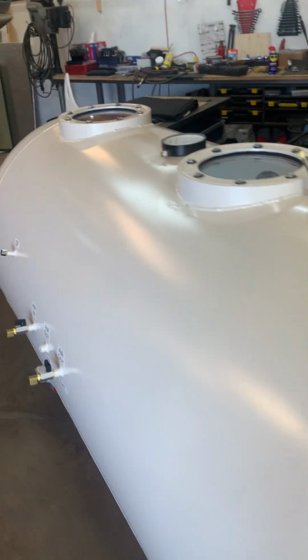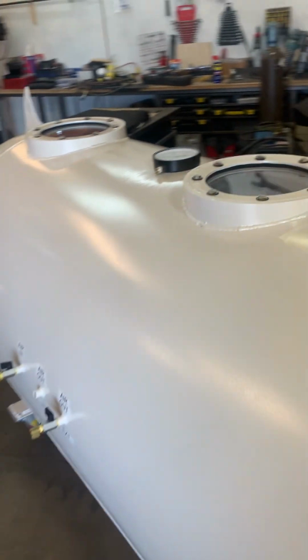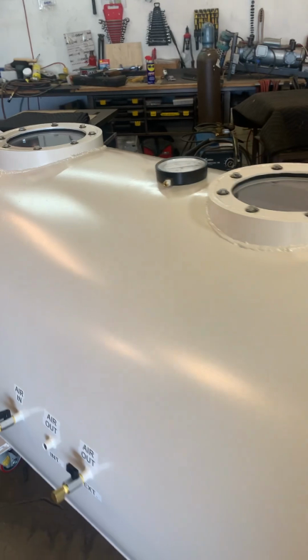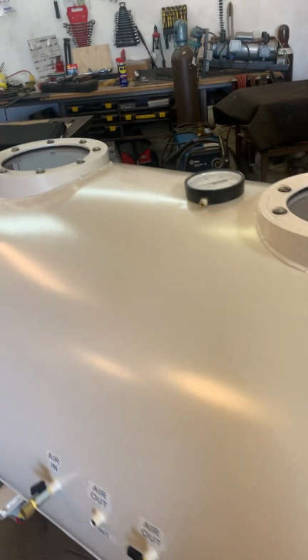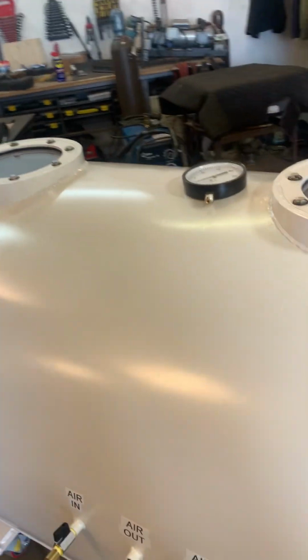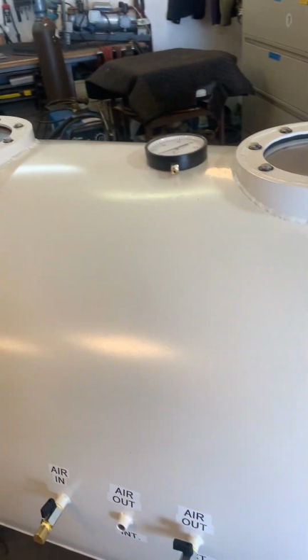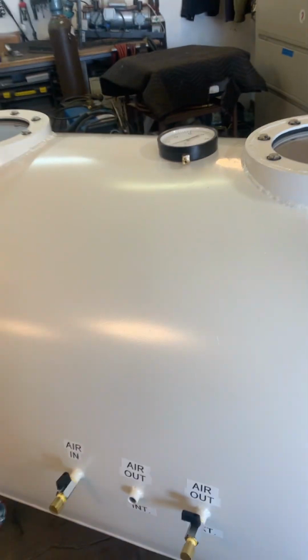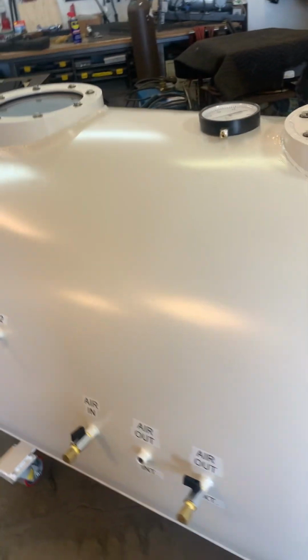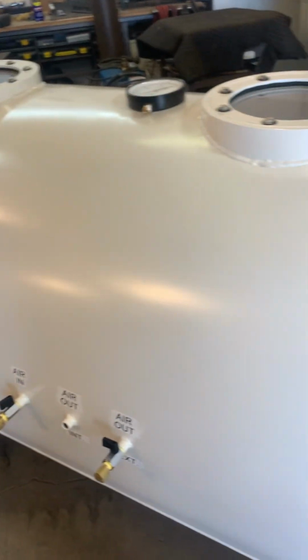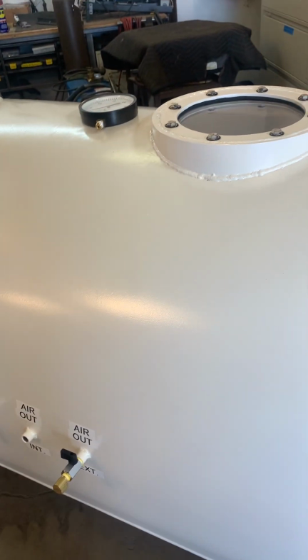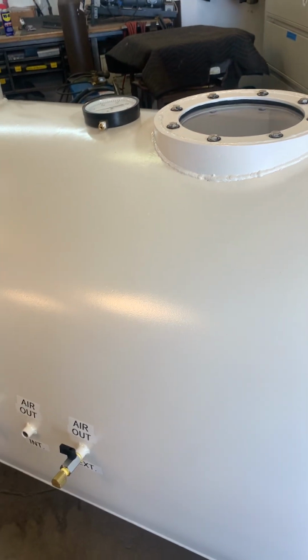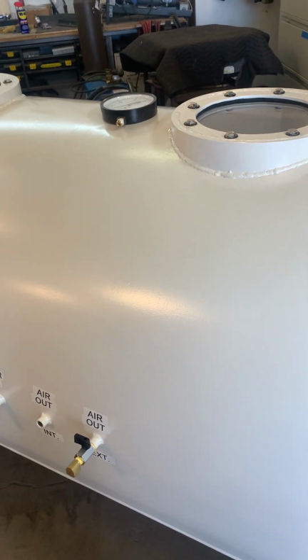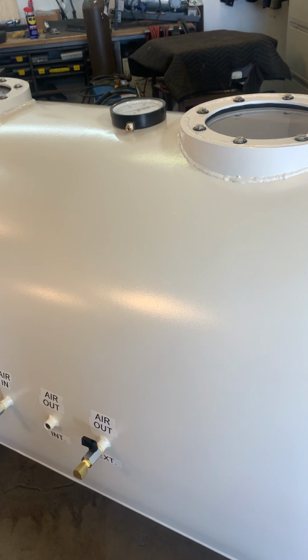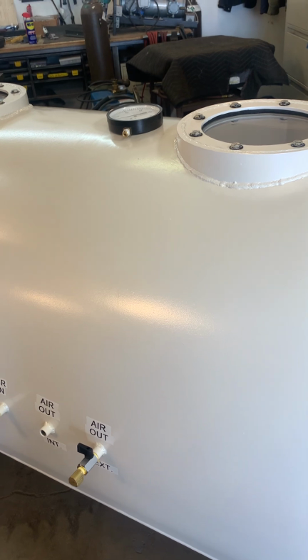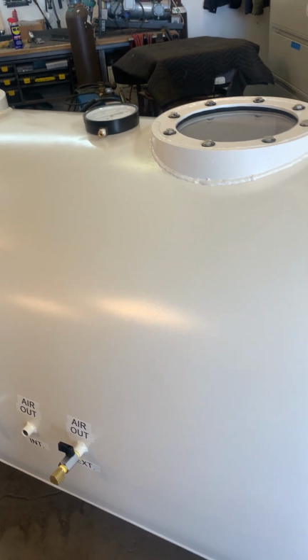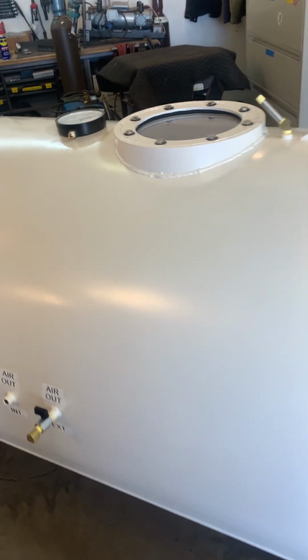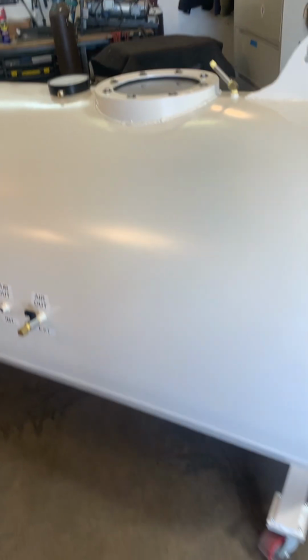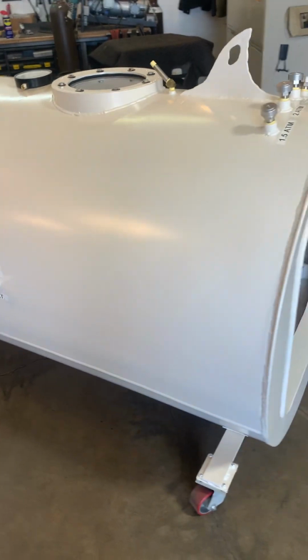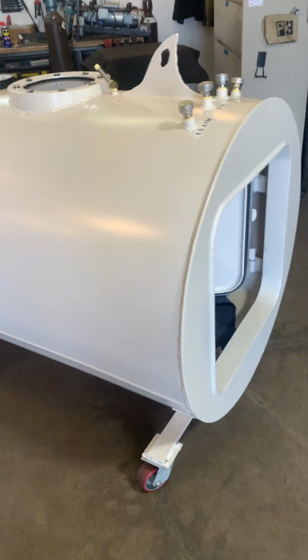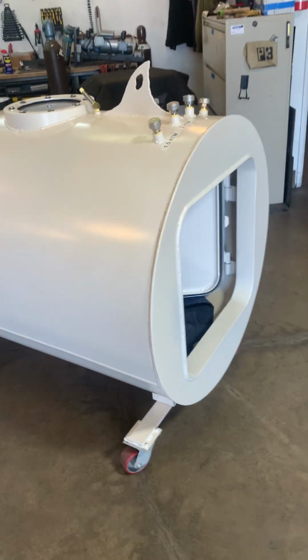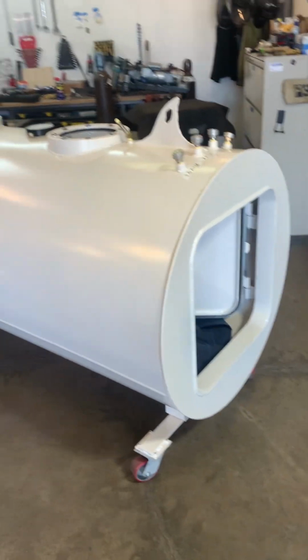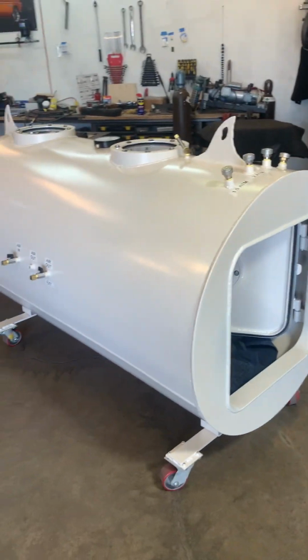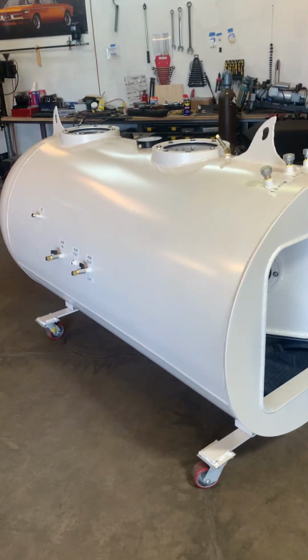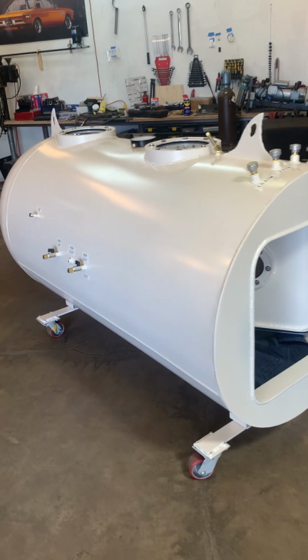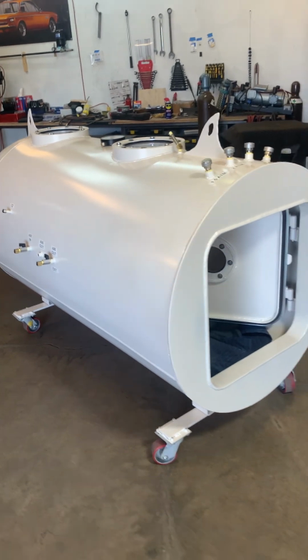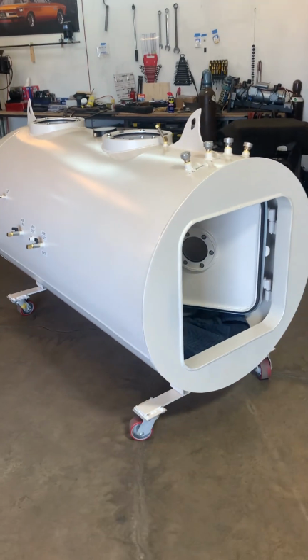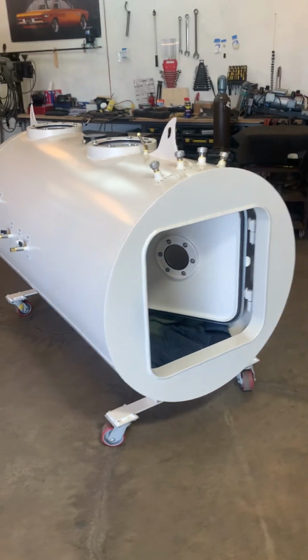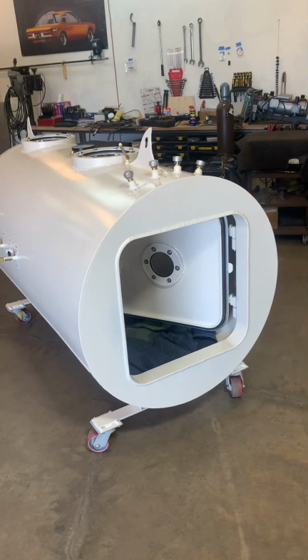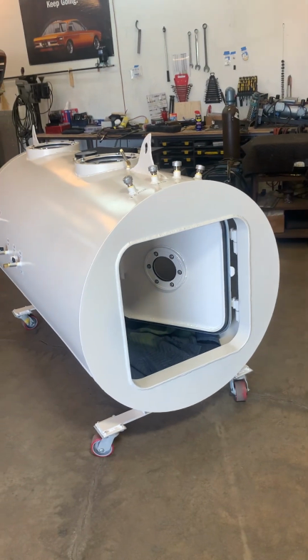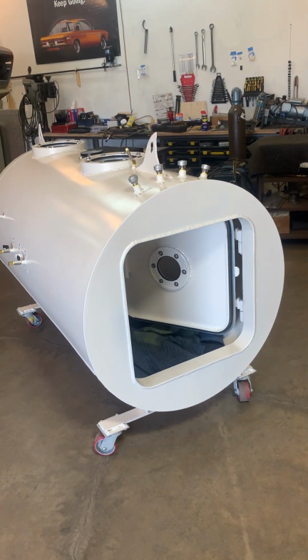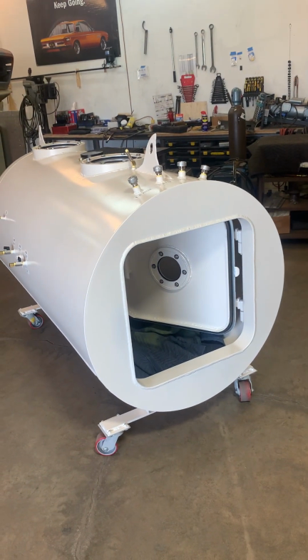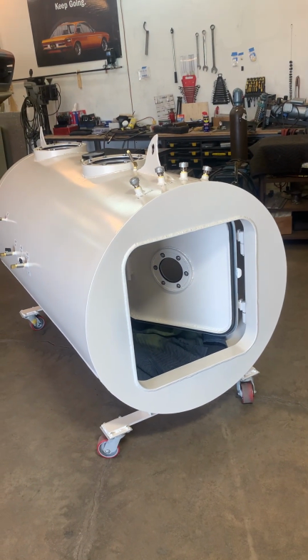So that's pretty much it. If there's anything else, I'll let you know. That is my final build minus a couple of pieces — take care.